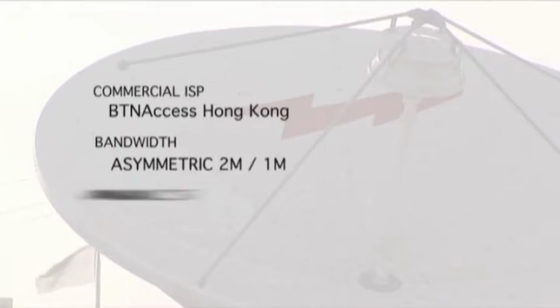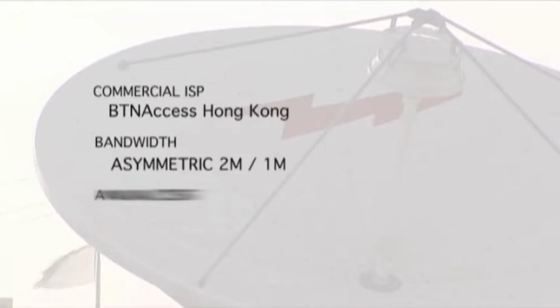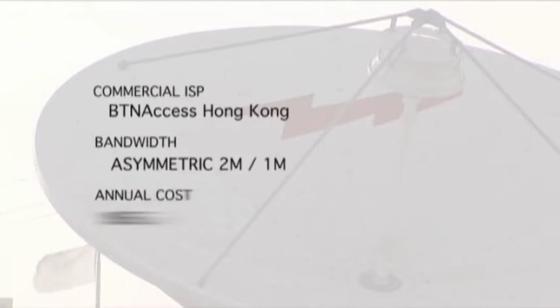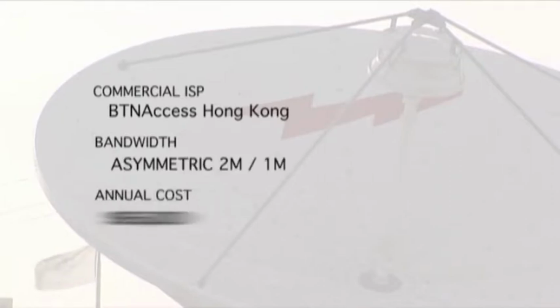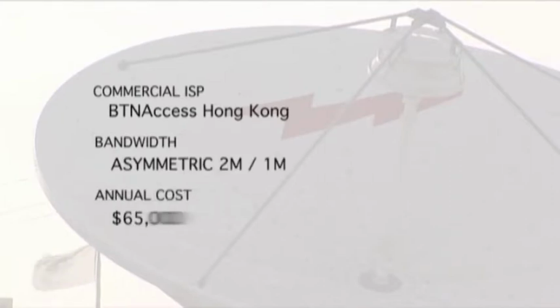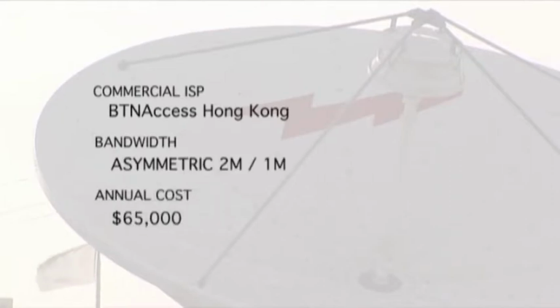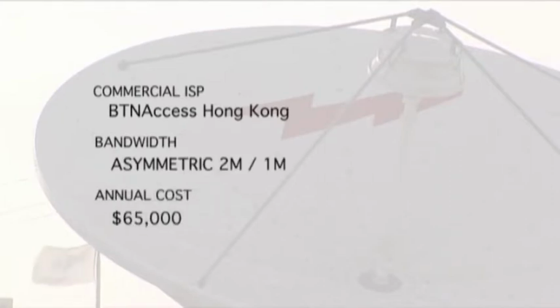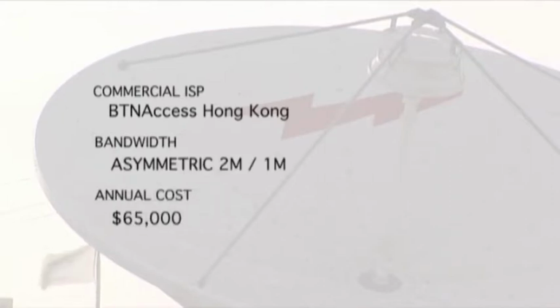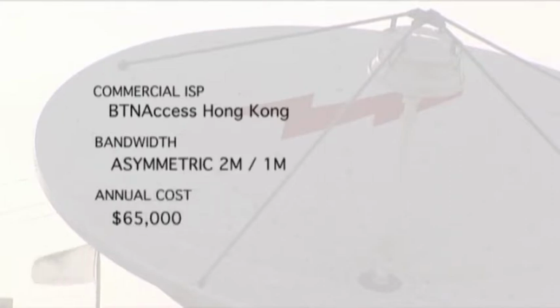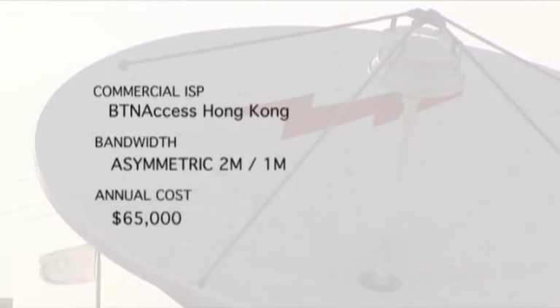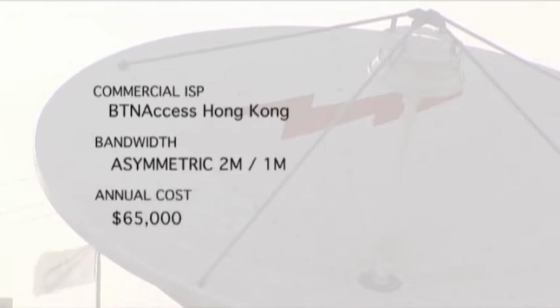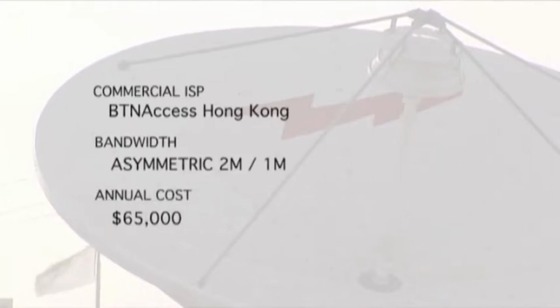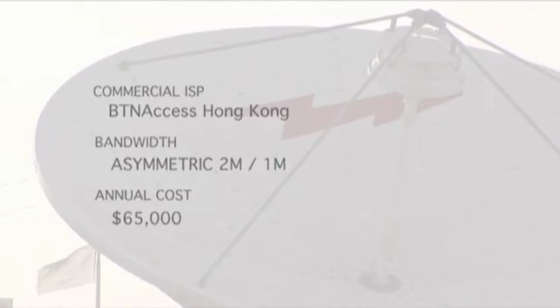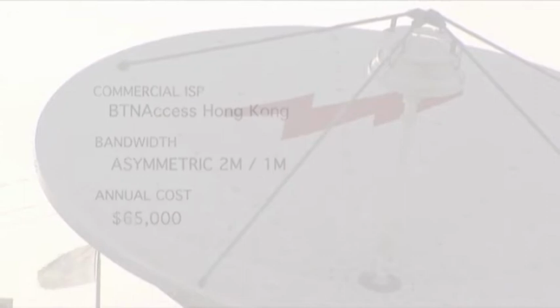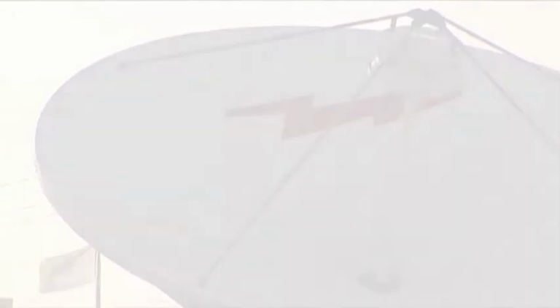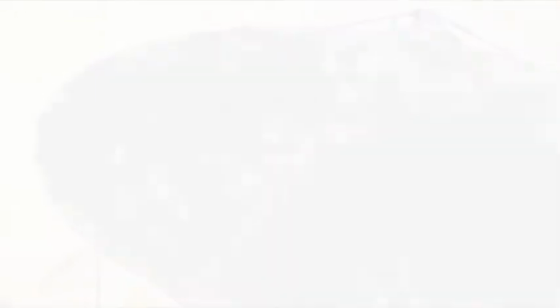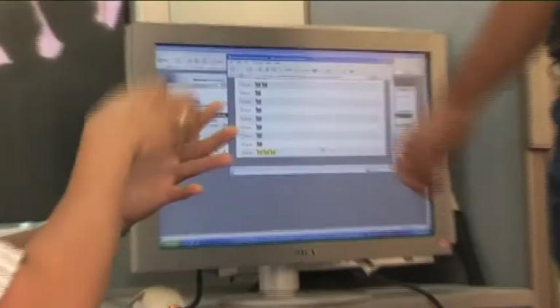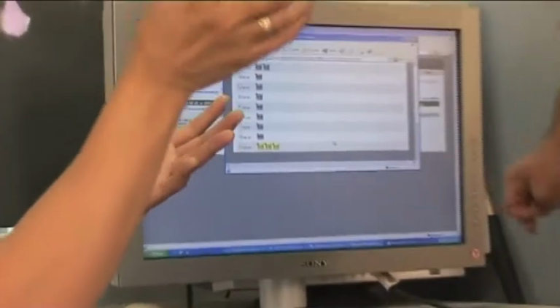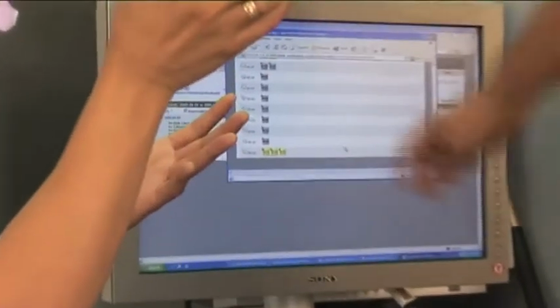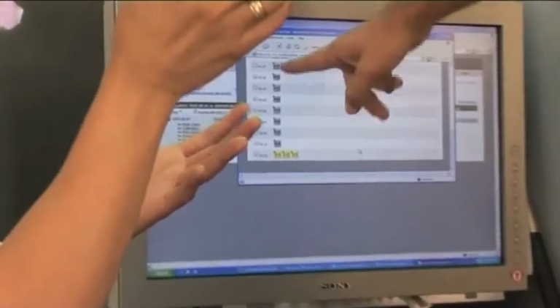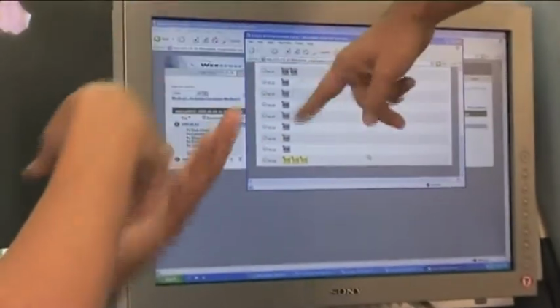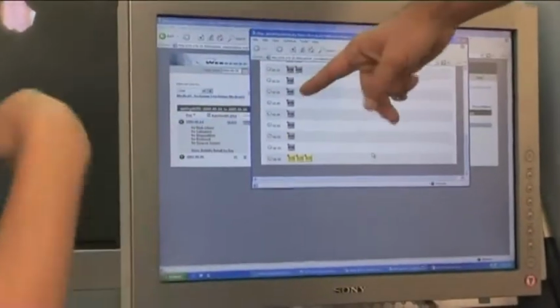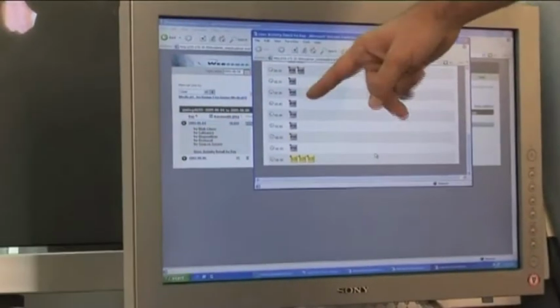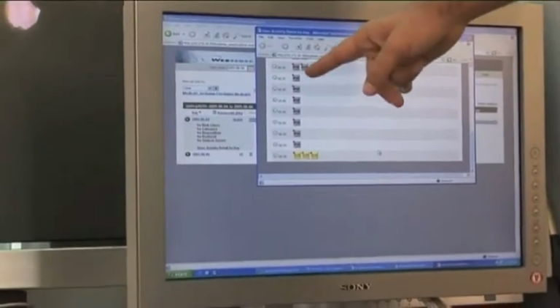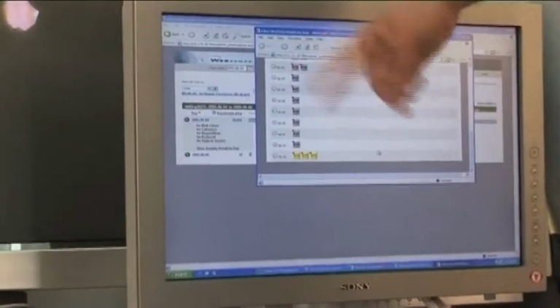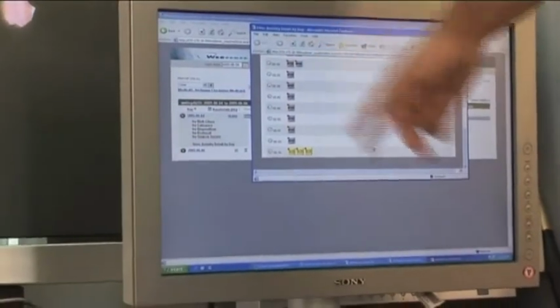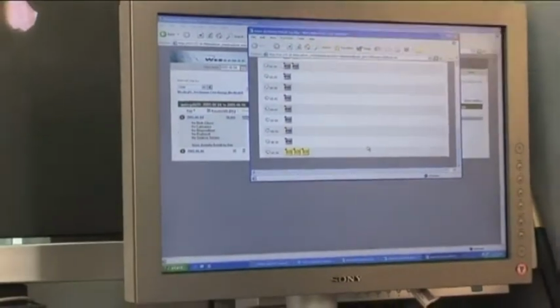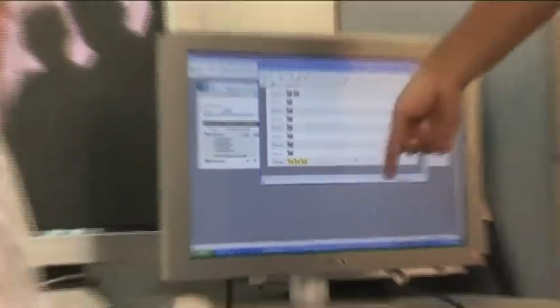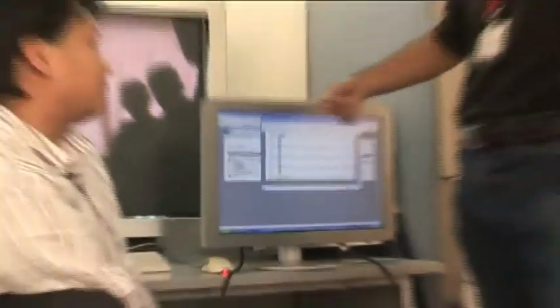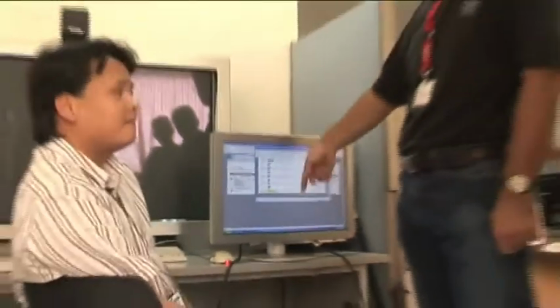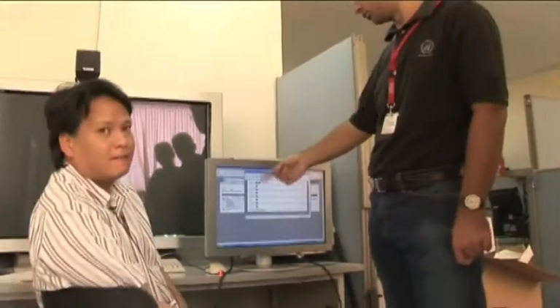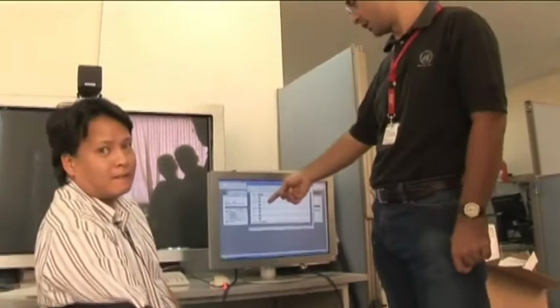Last year, we increased our link to 2 megabit down, 1 megabit up. Though this effectively doubled our bandwidth, we quickly saturated the new capacity.